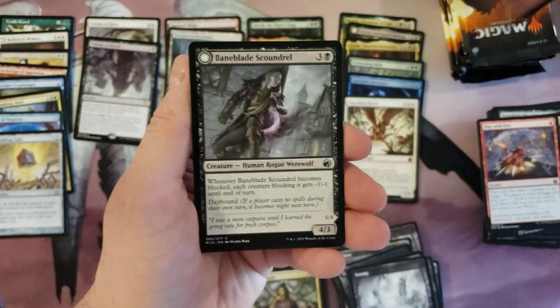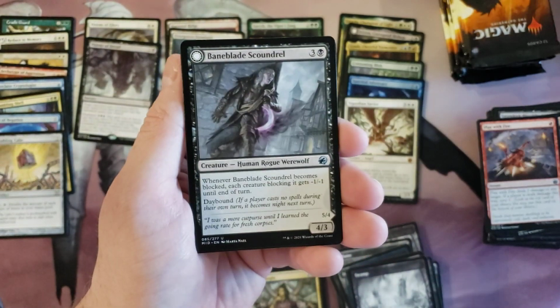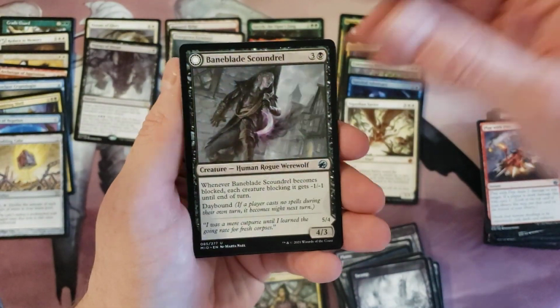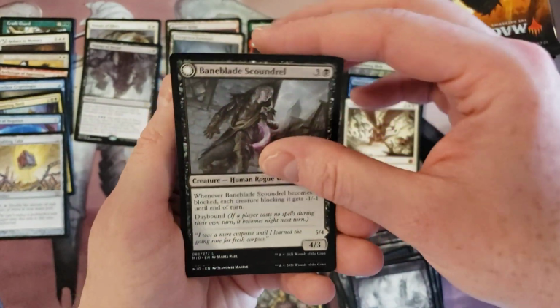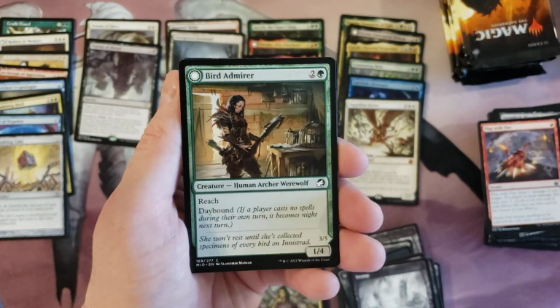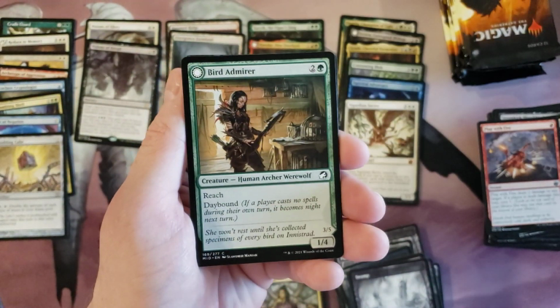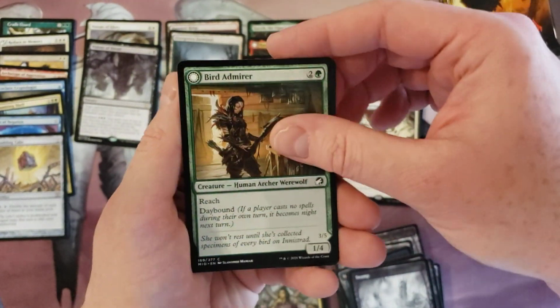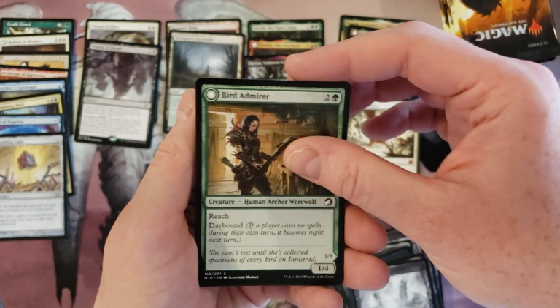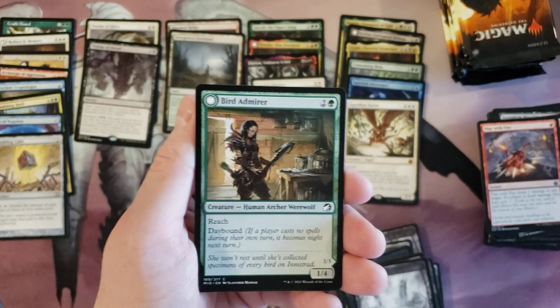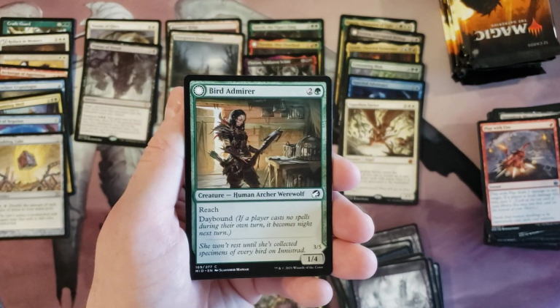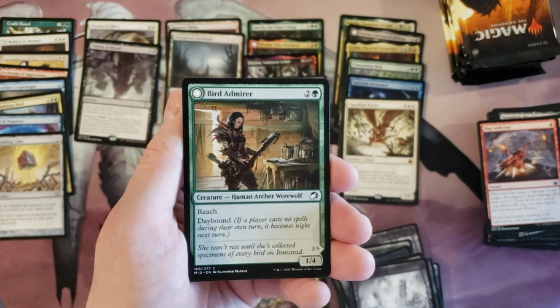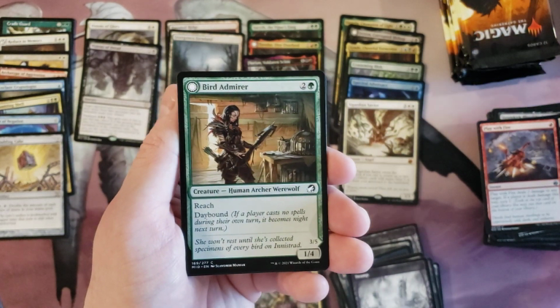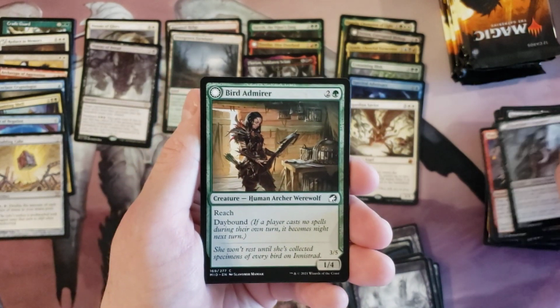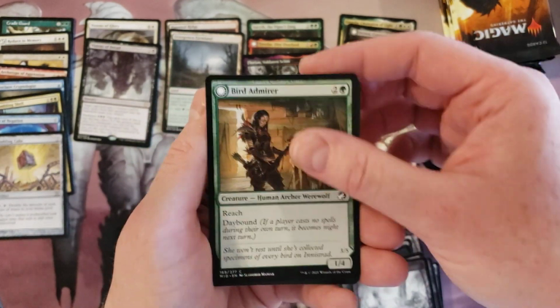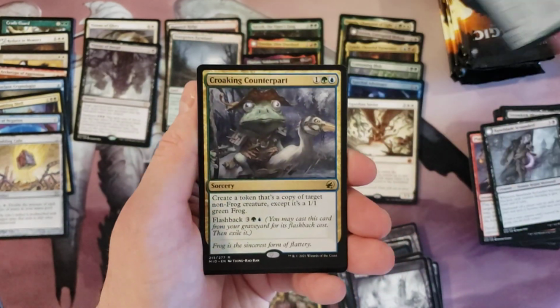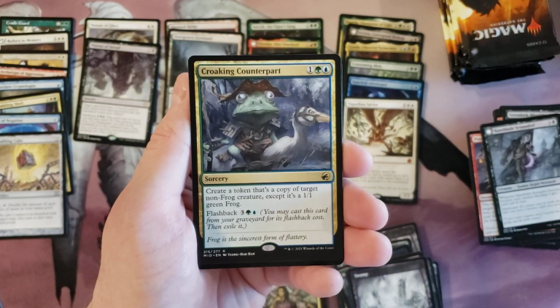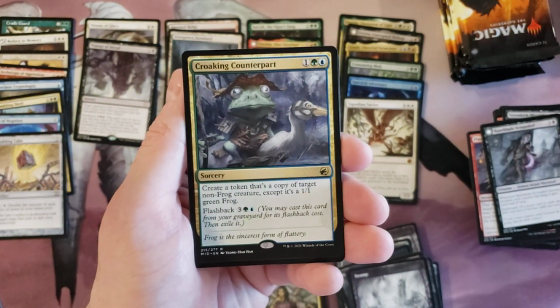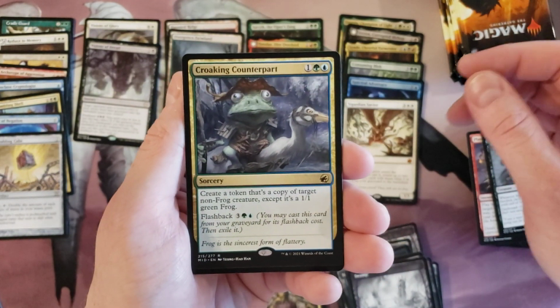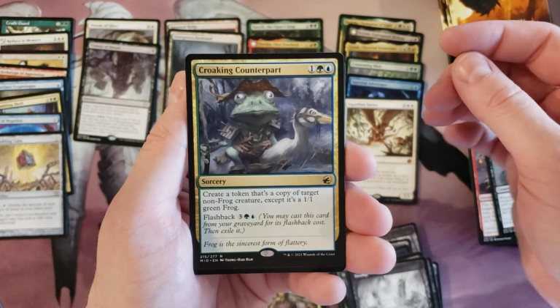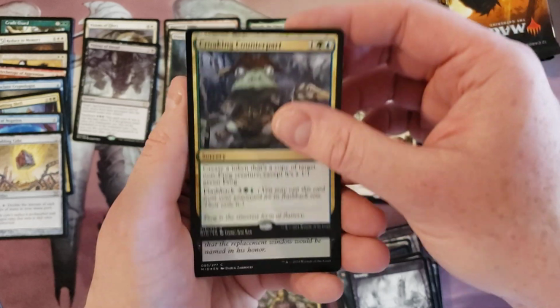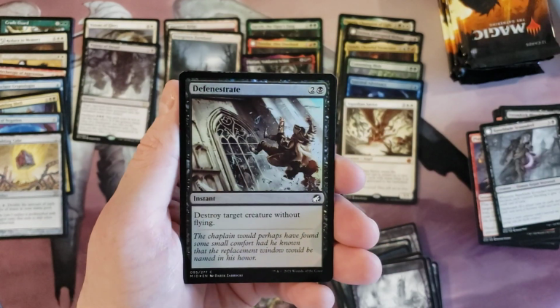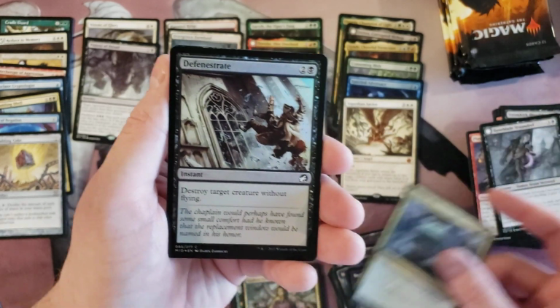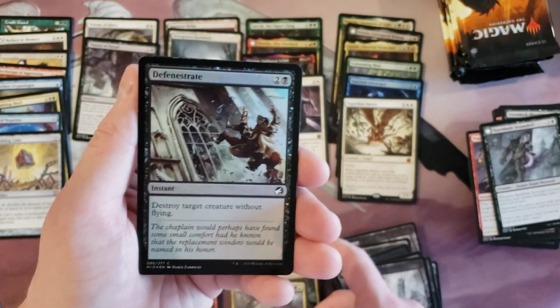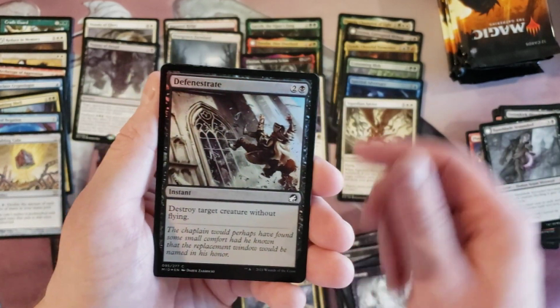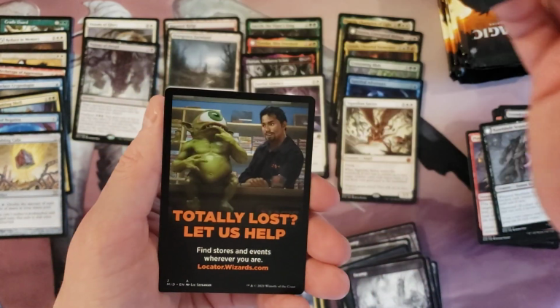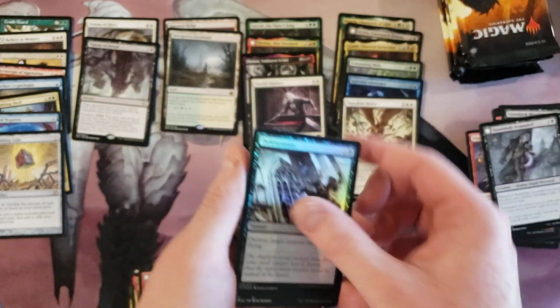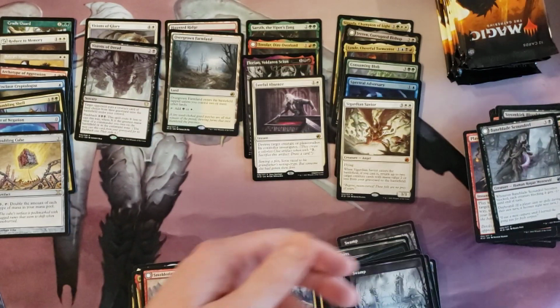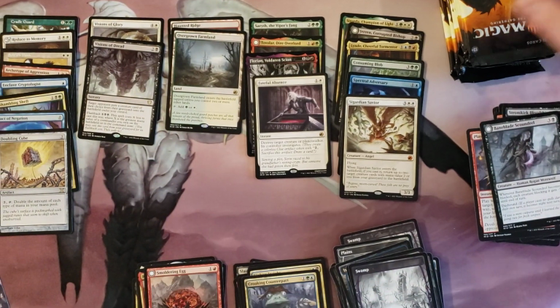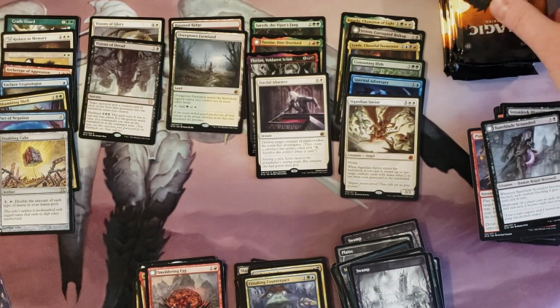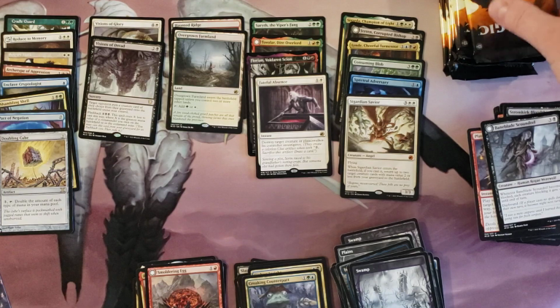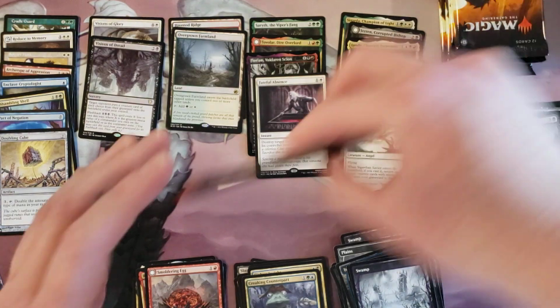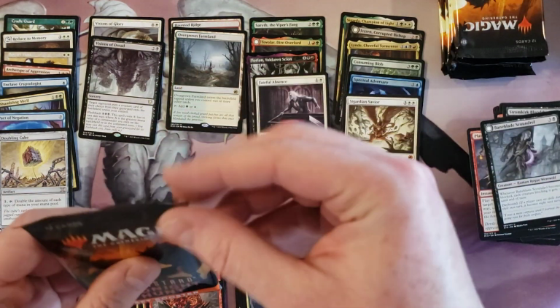Bane Blade, Scundle, and you are an uncommon. Croaking Counterpart — the frogs. Frogs show up when you don't want them to.